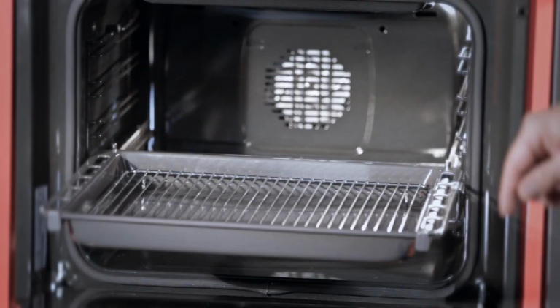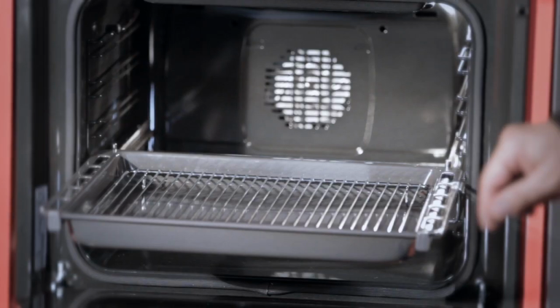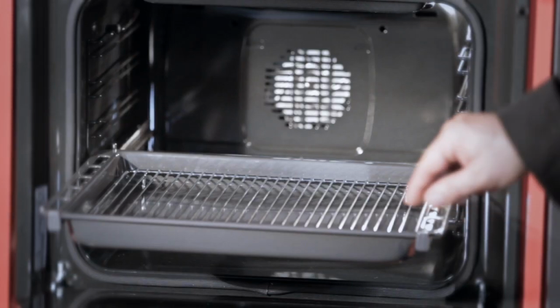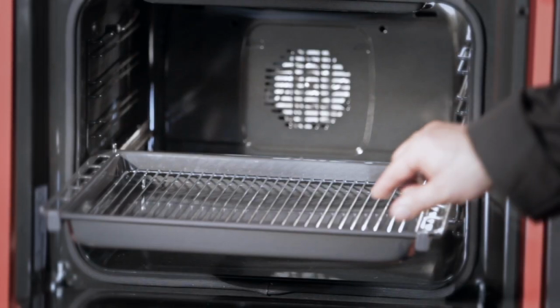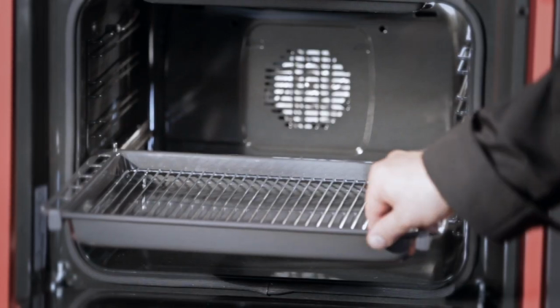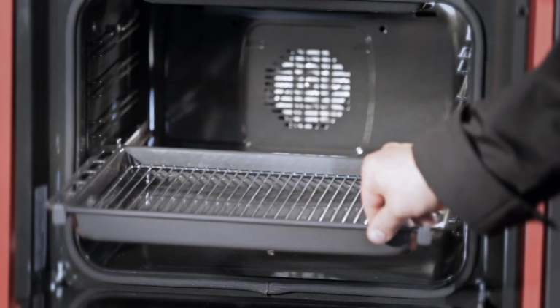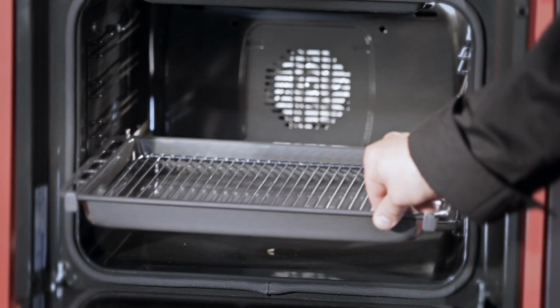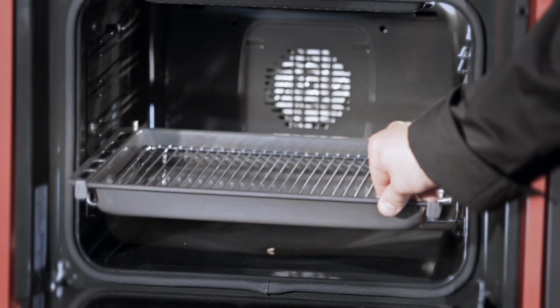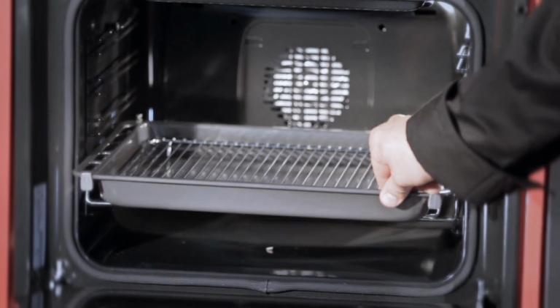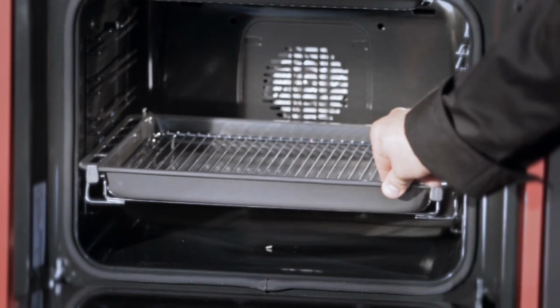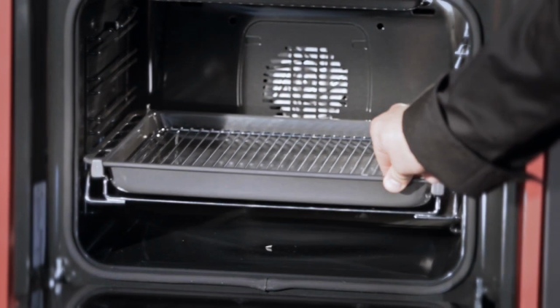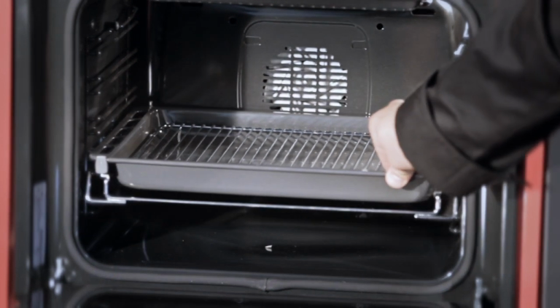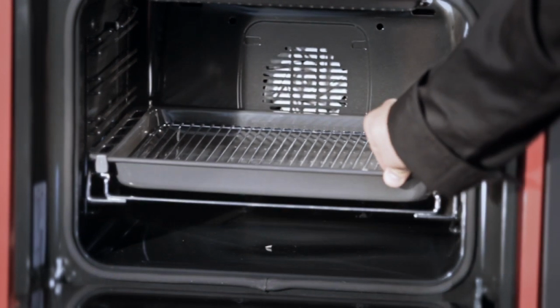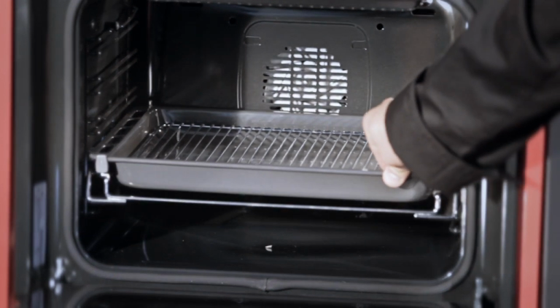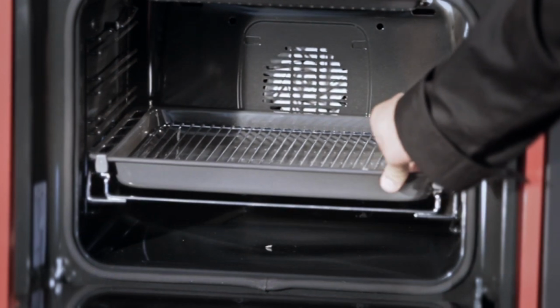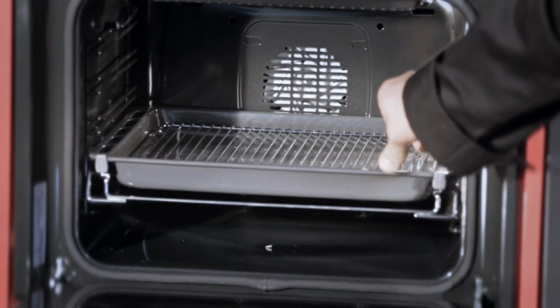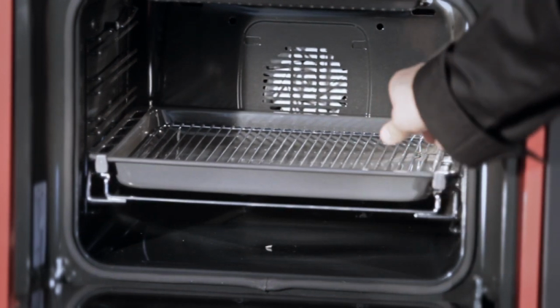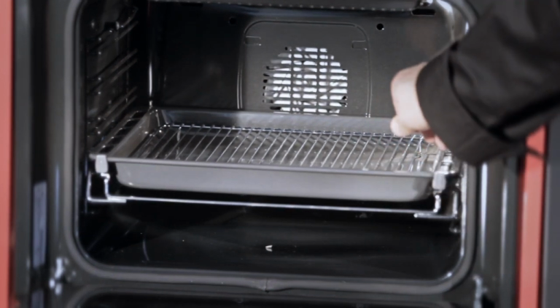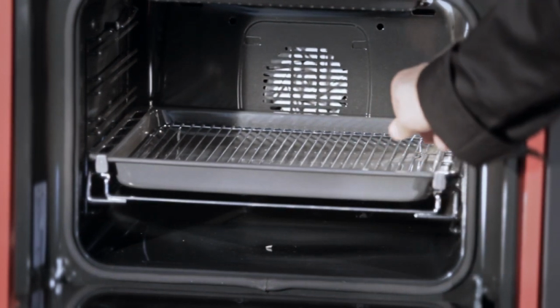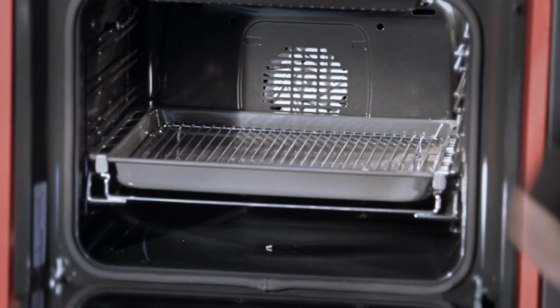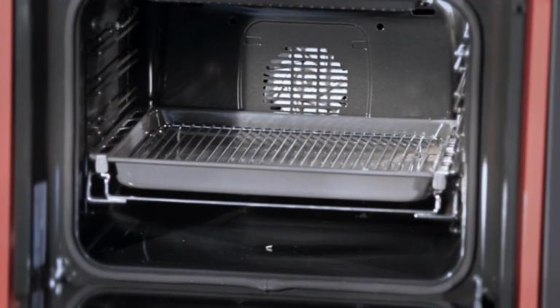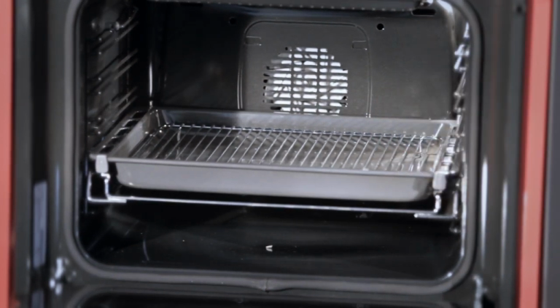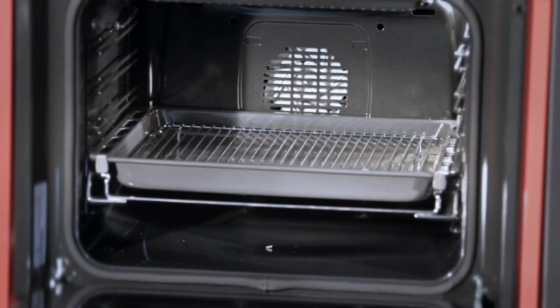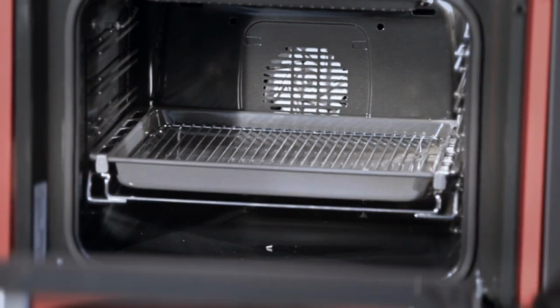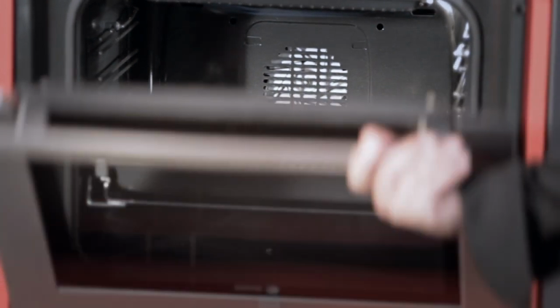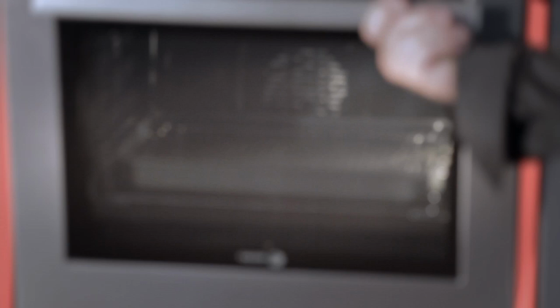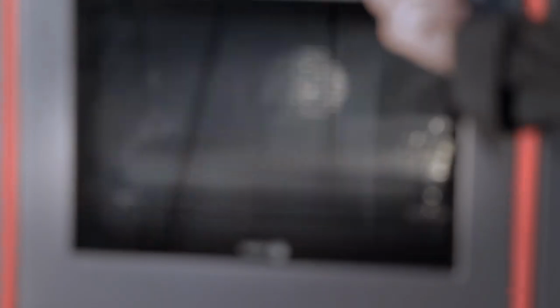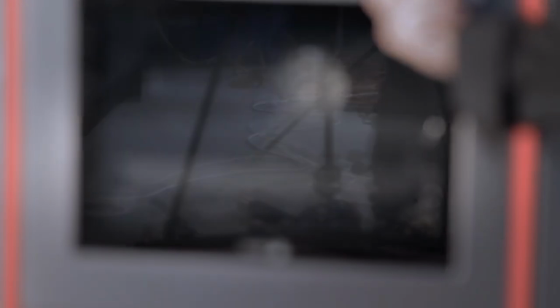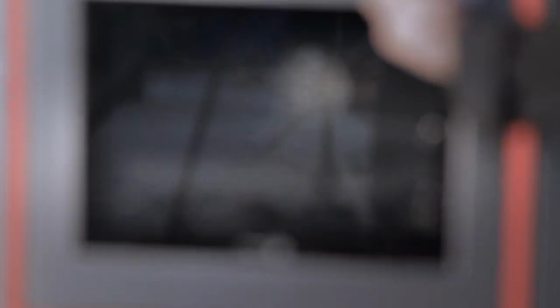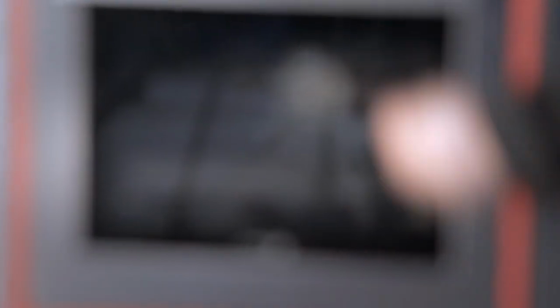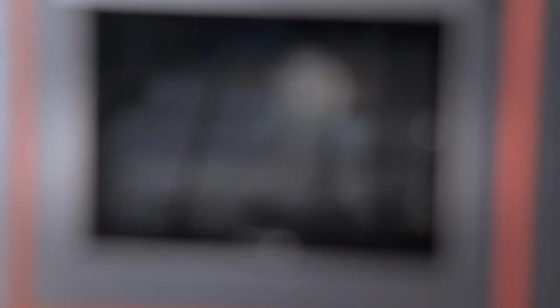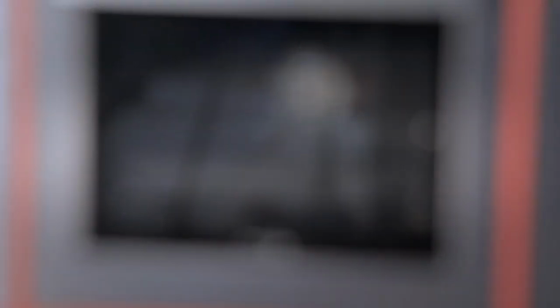All our ovens have a removable telescopic shelf, which means you can position it on any shelf position, making full extension of the shelf itself.